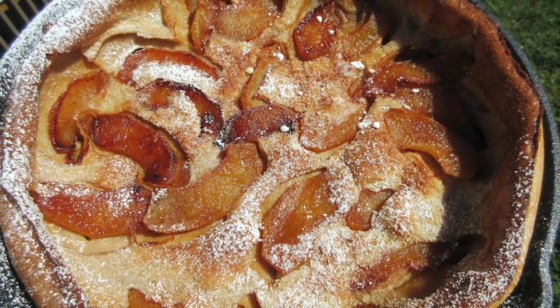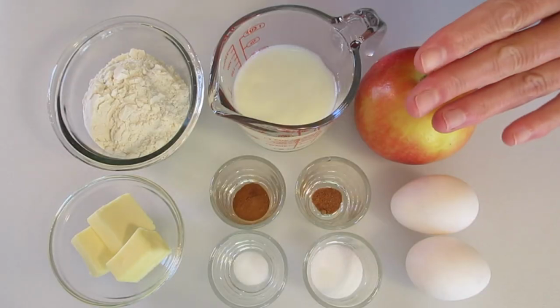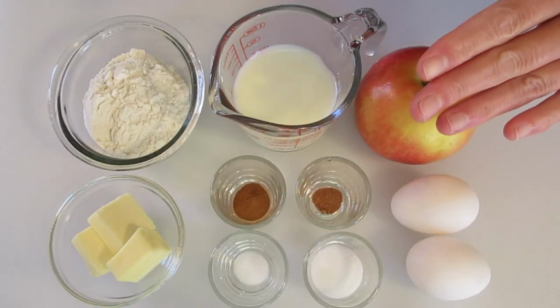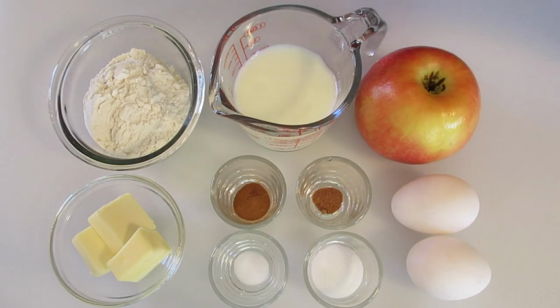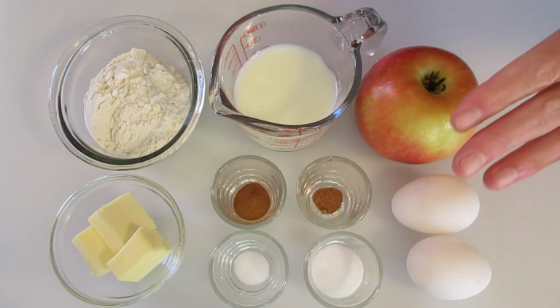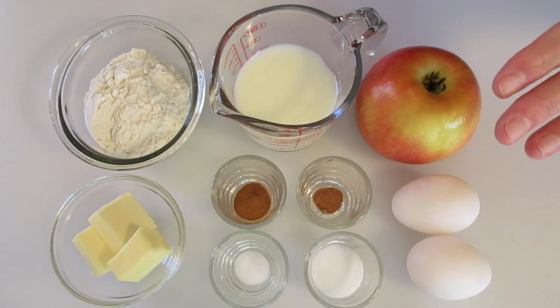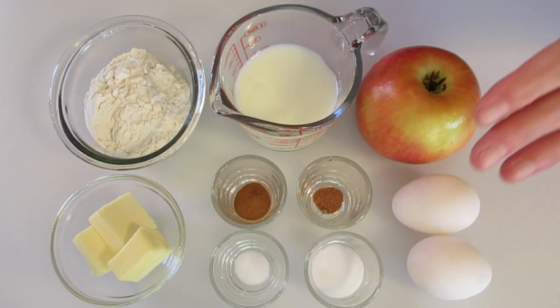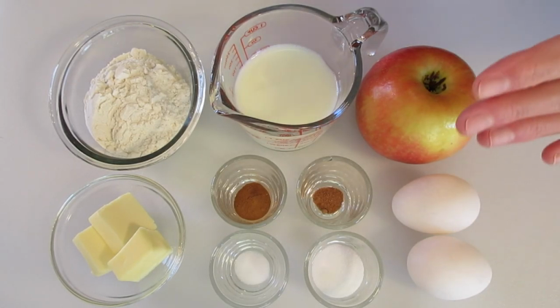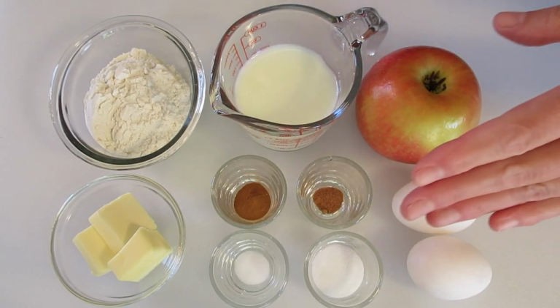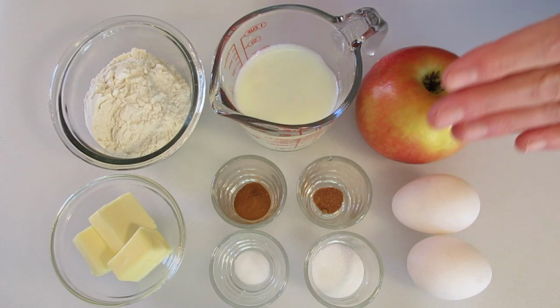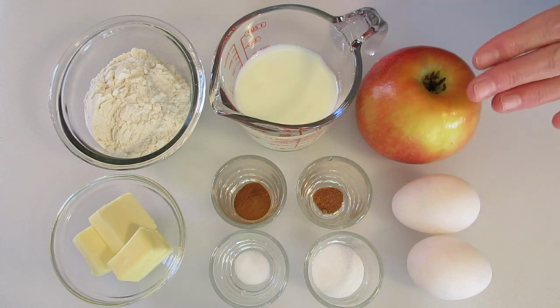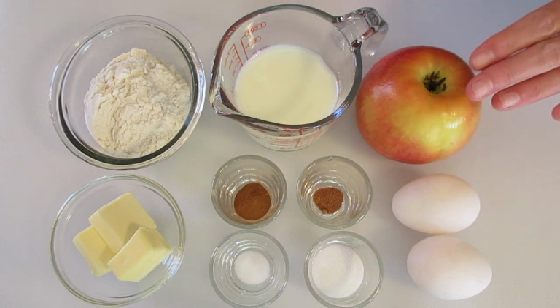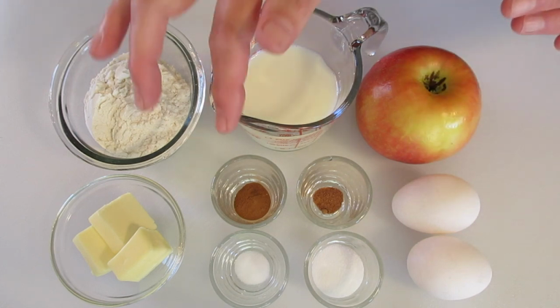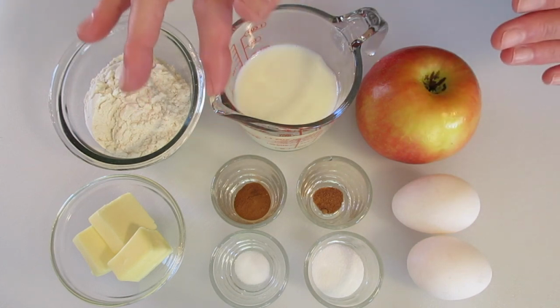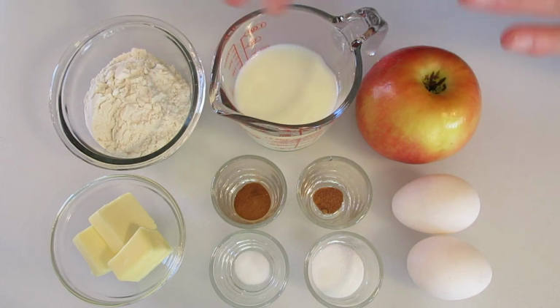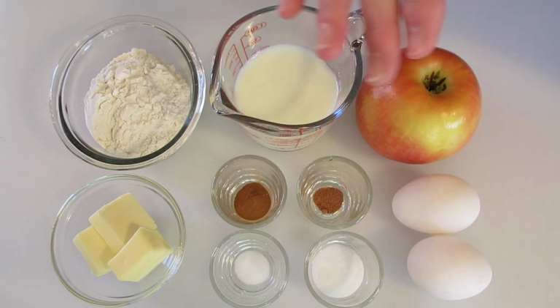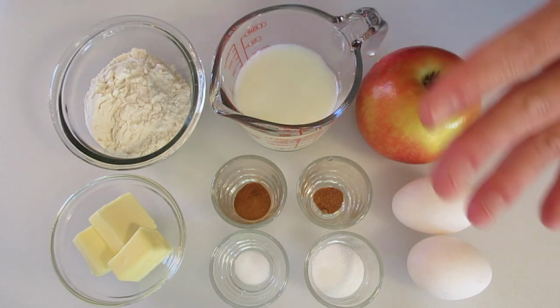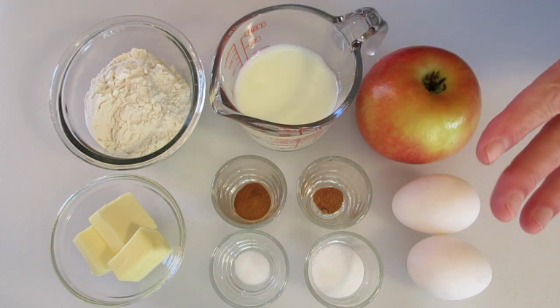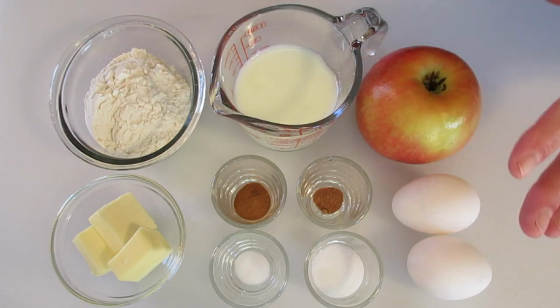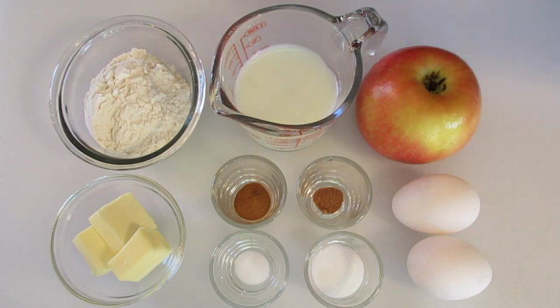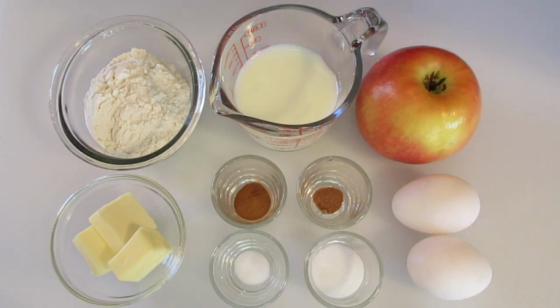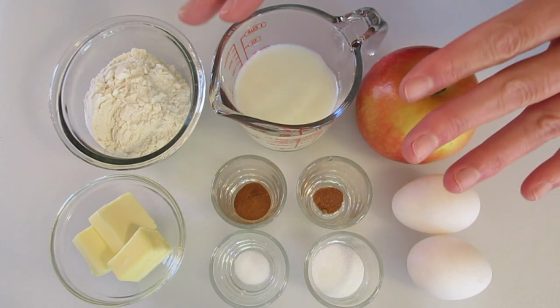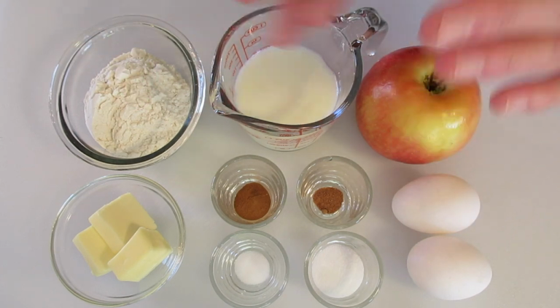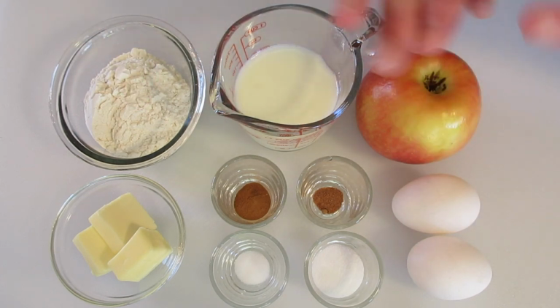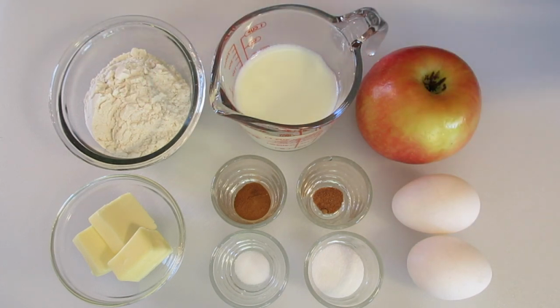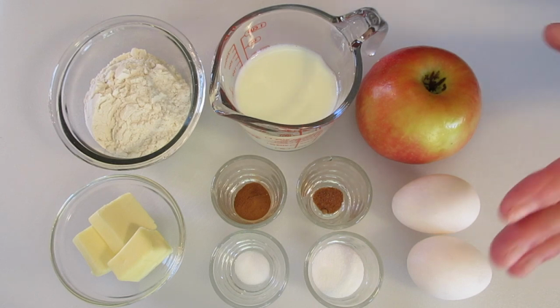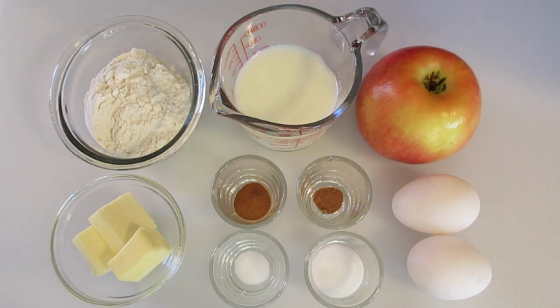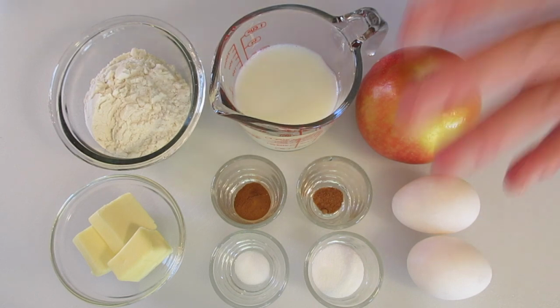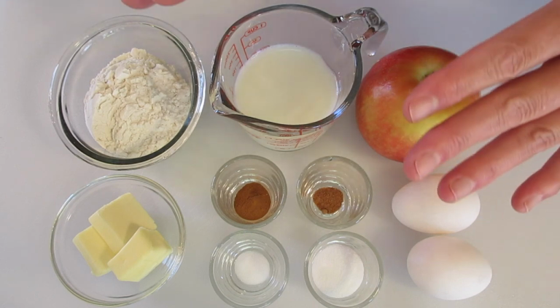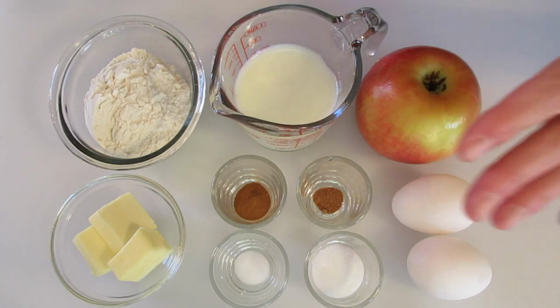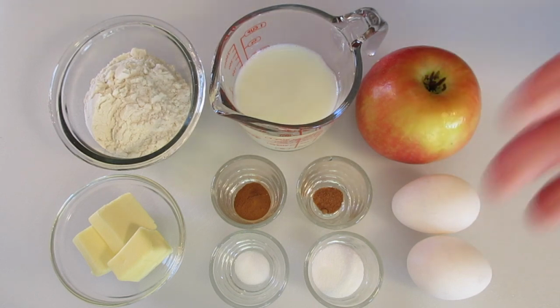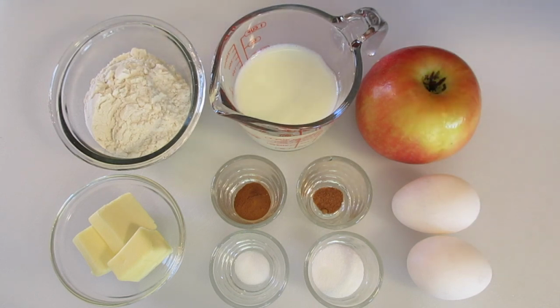Hey guys, Deronda here. Today I'm going to show you how to make this Apple Cinnamon Dutch Baby. Perfect for breakfast, brunch, or just a lovely snack throughout the day.